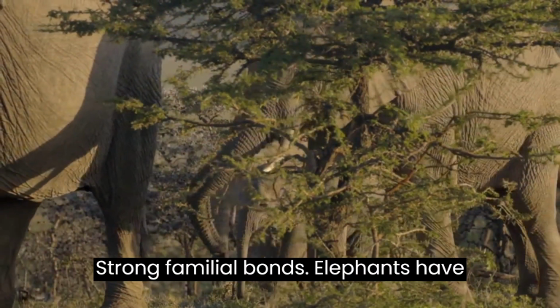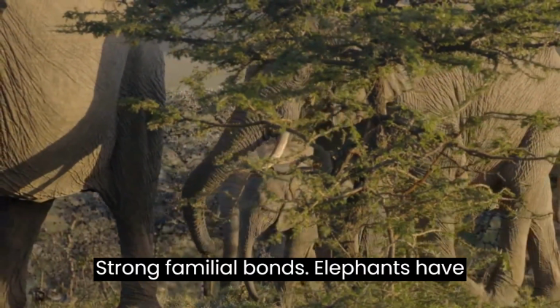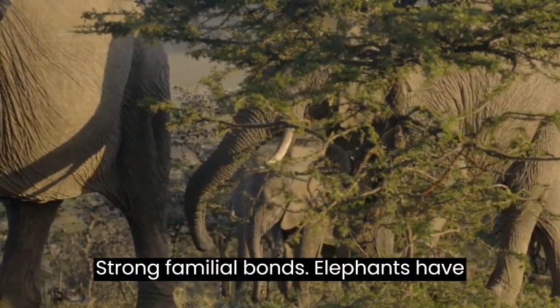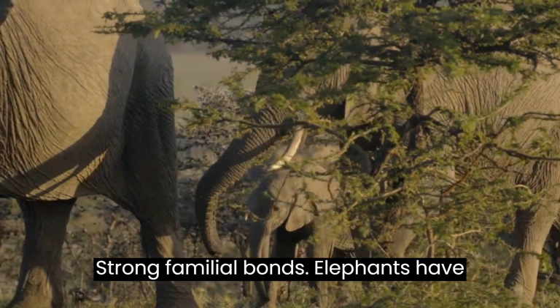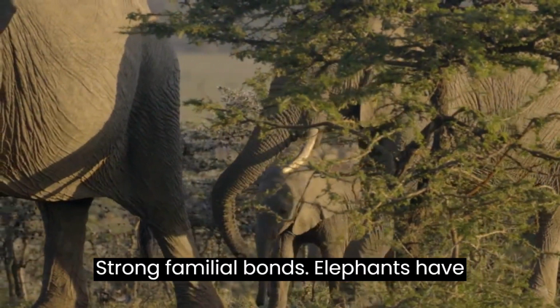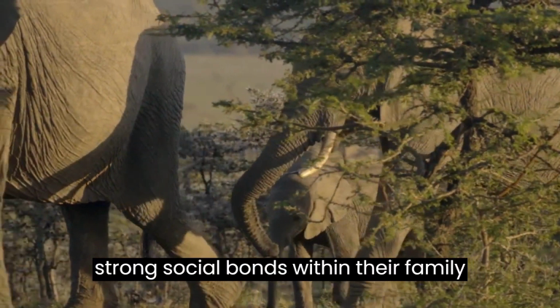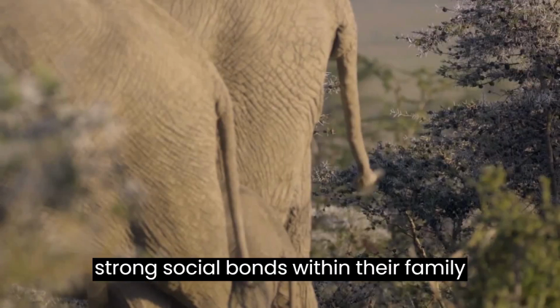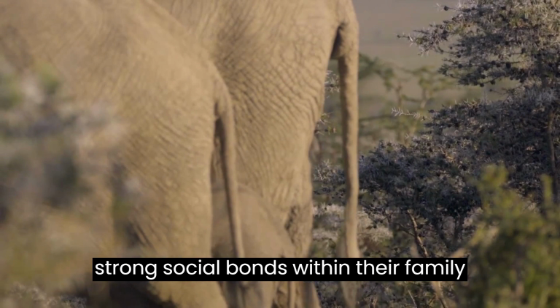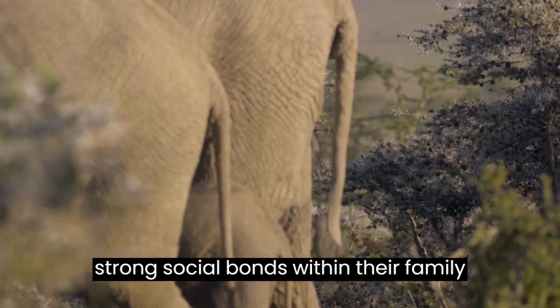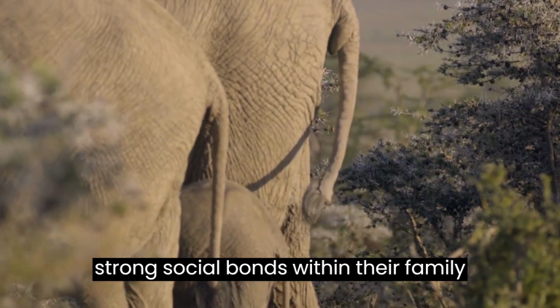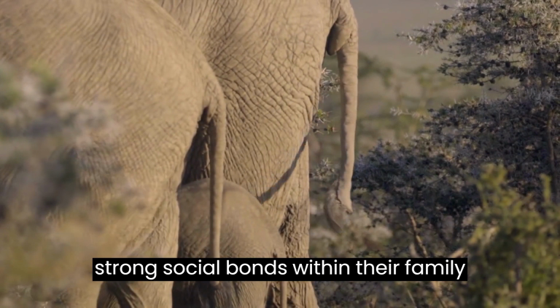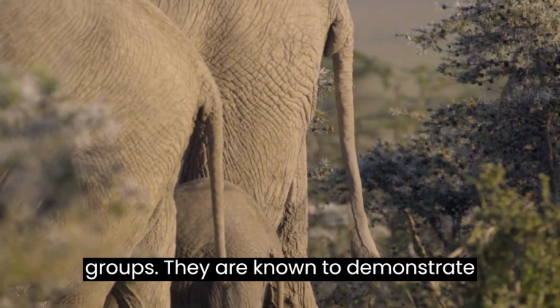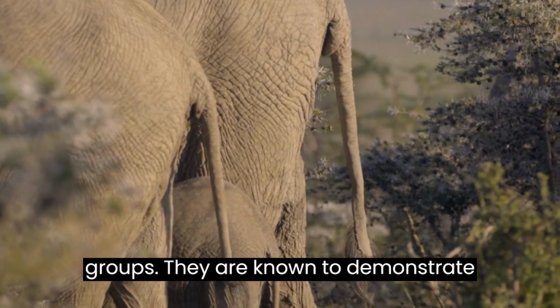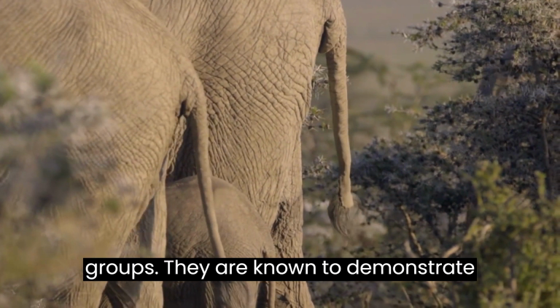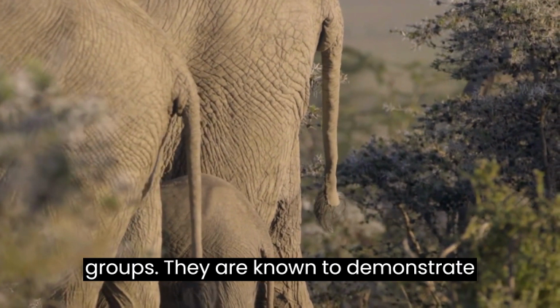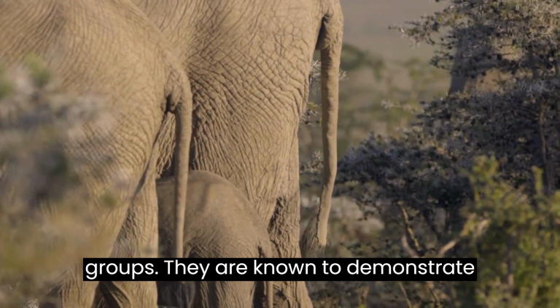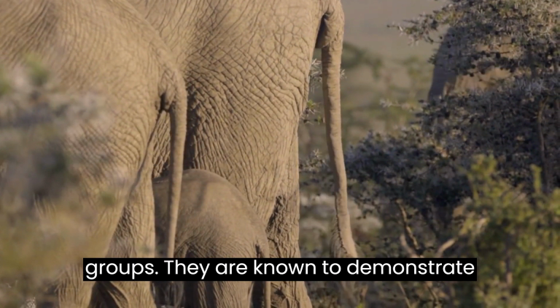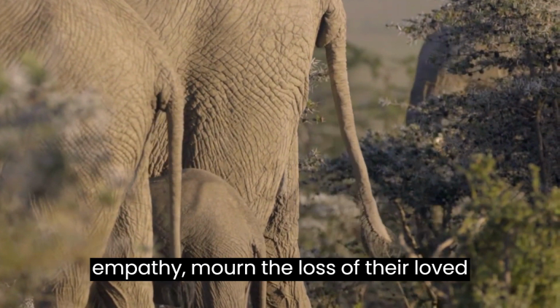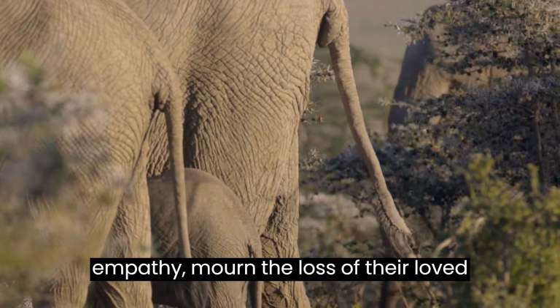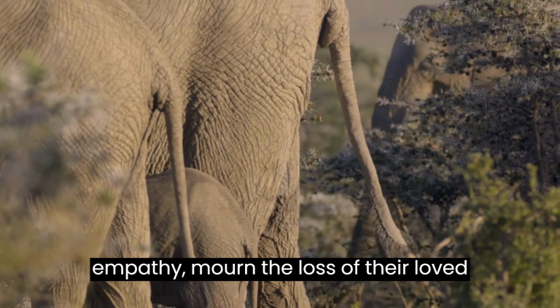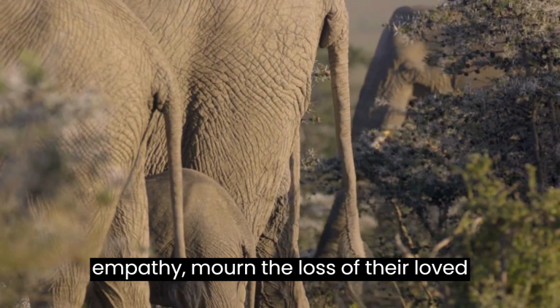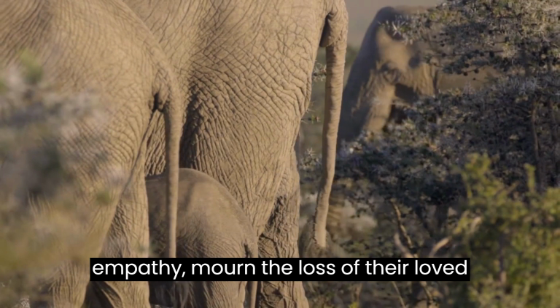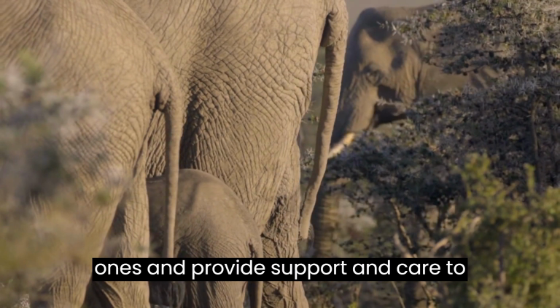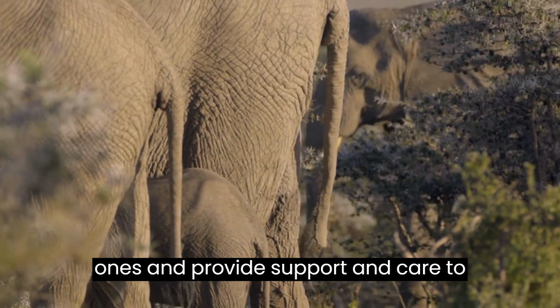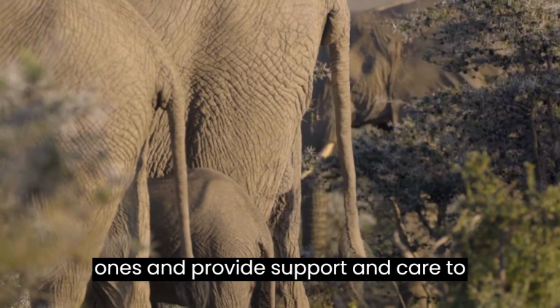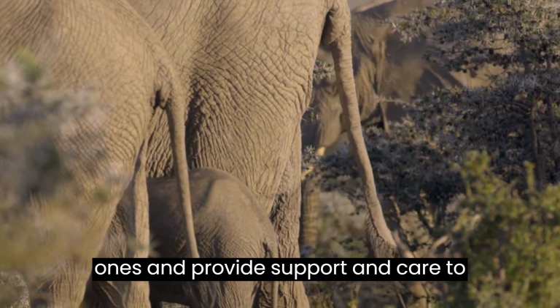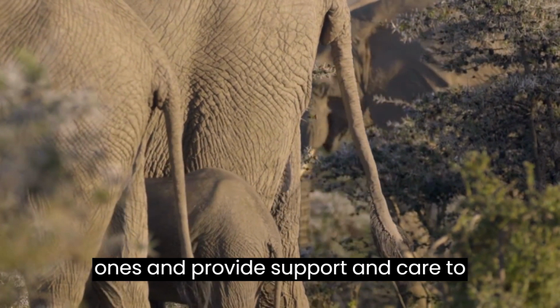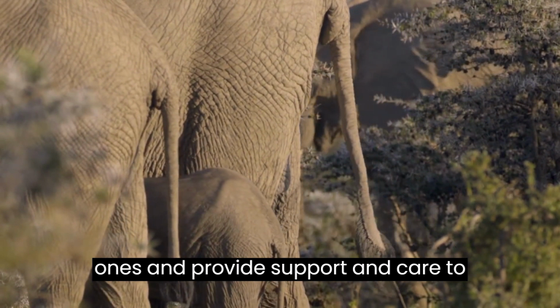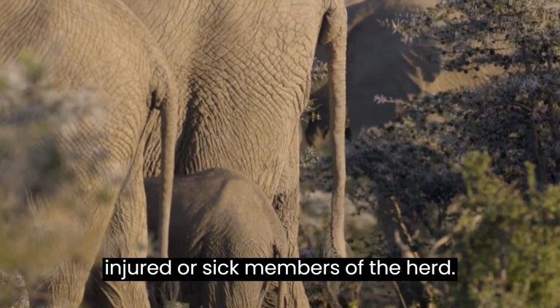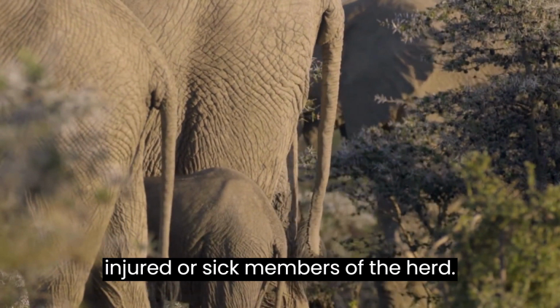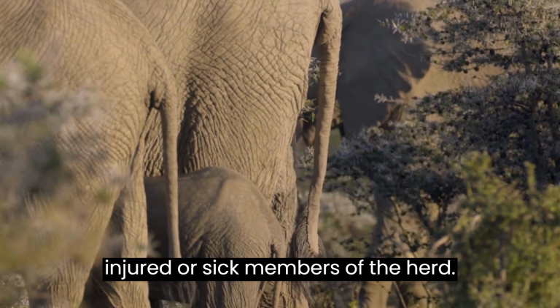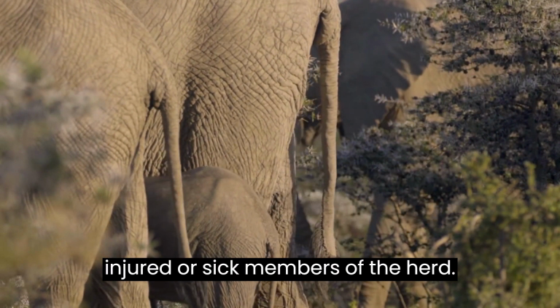Strong familial bonds. Elephants have strong social bonds within their family groups. They are known to demonstrate empathy, mourn the loss of their loved ones, and provide support and care to injured or sick members of the herd.